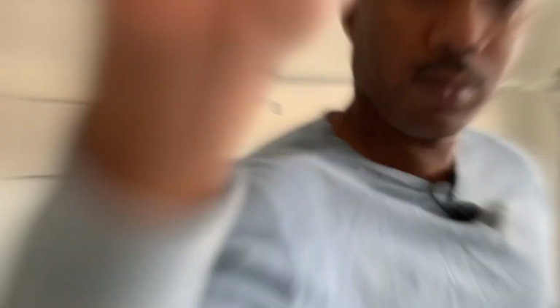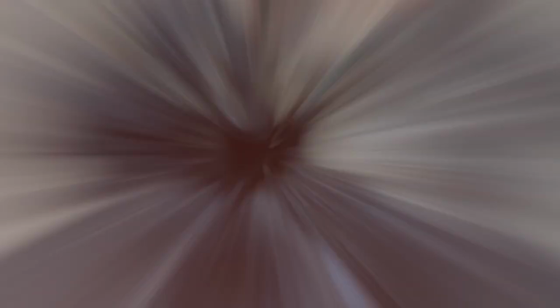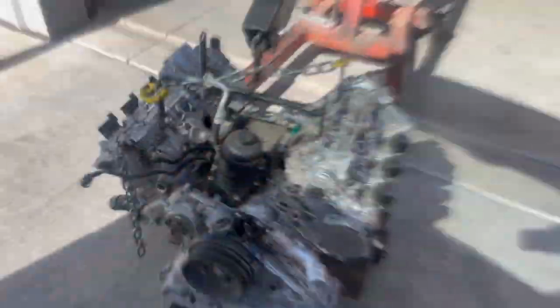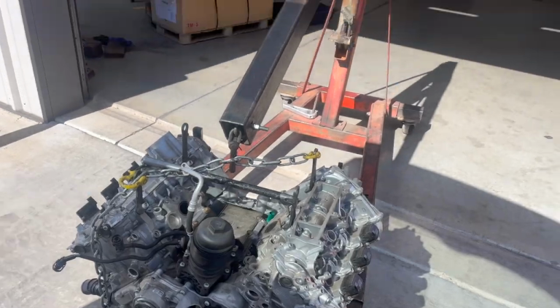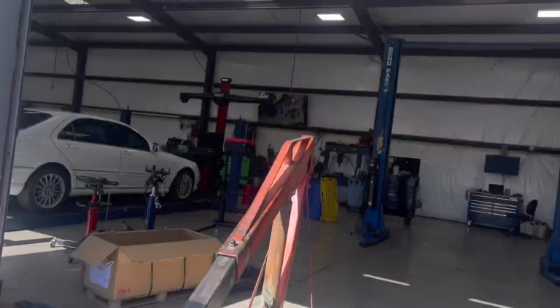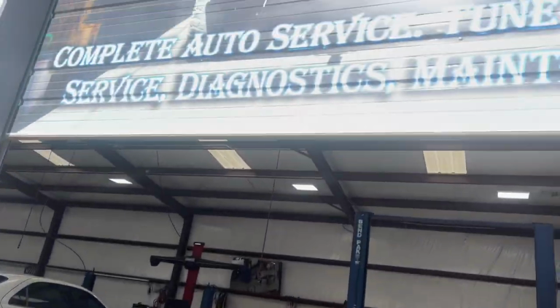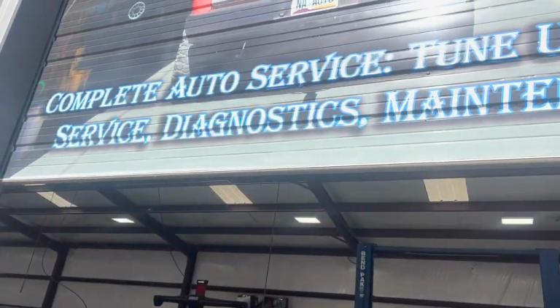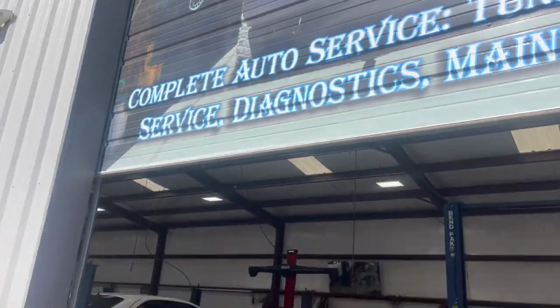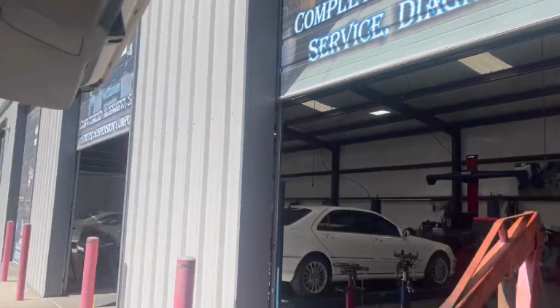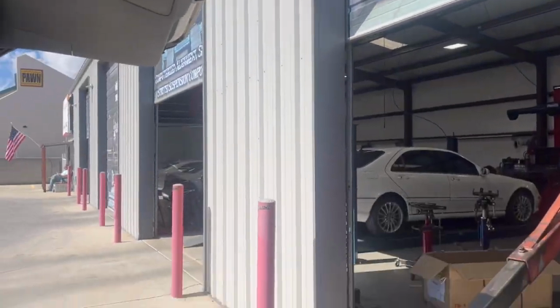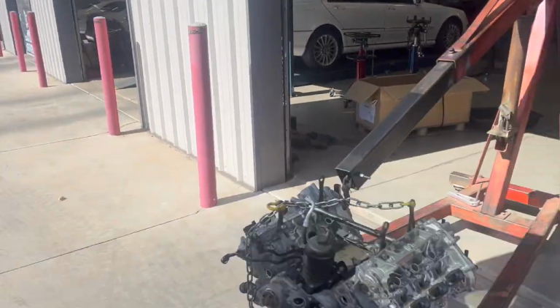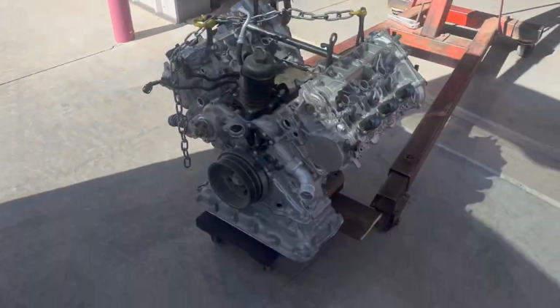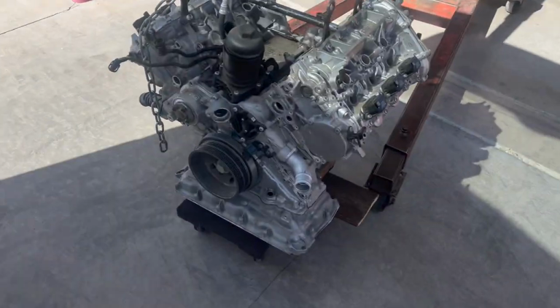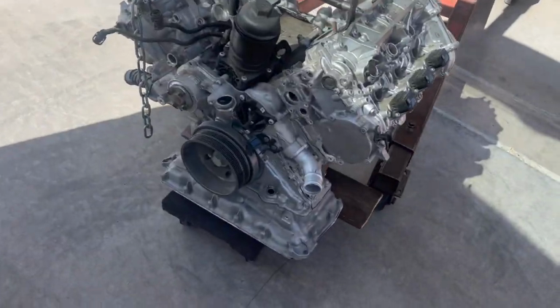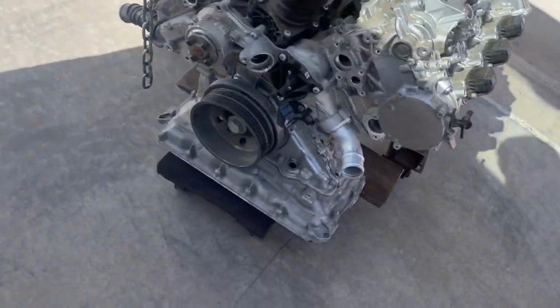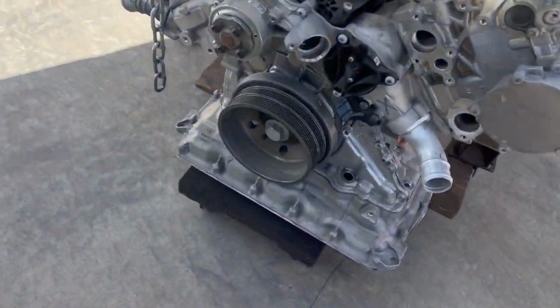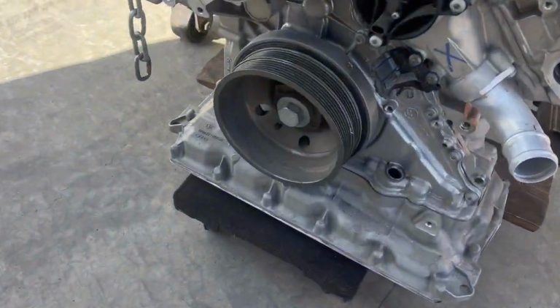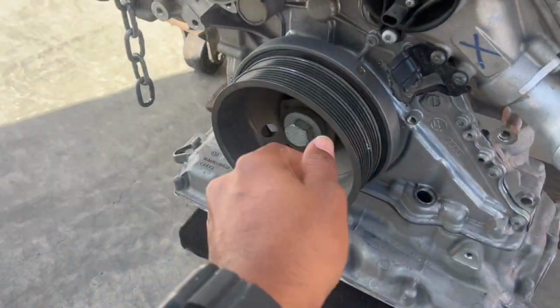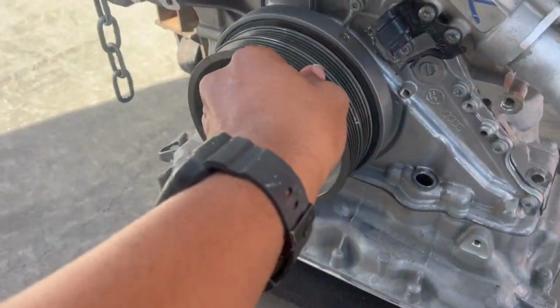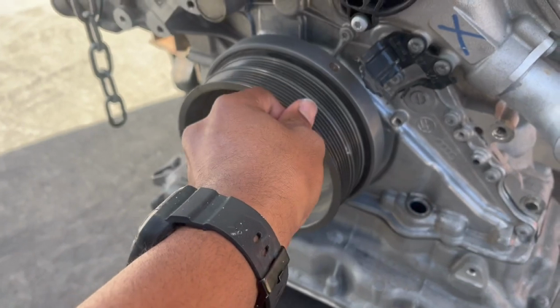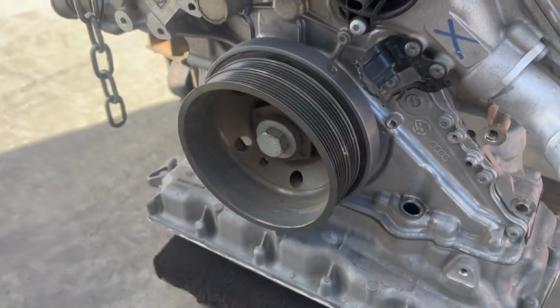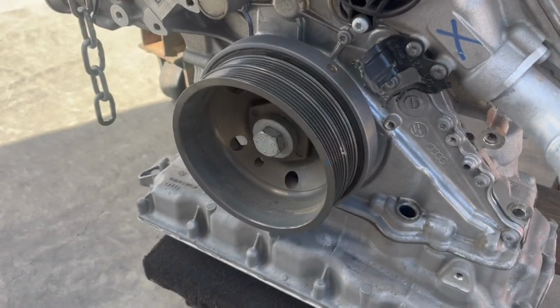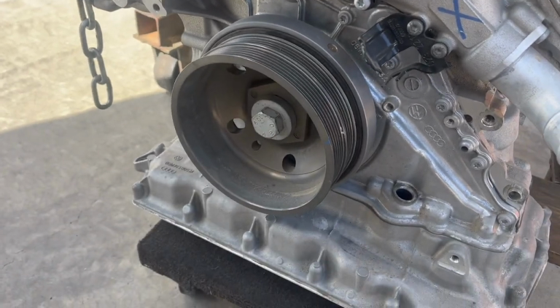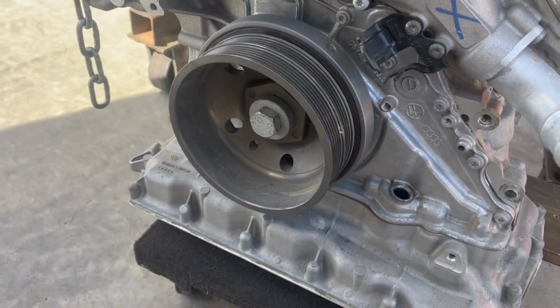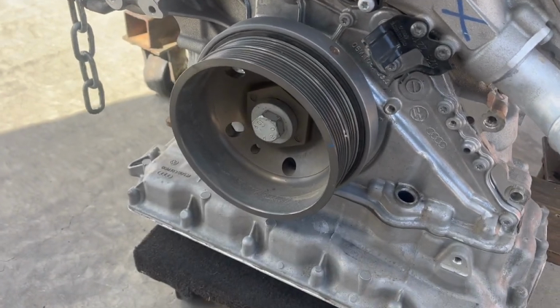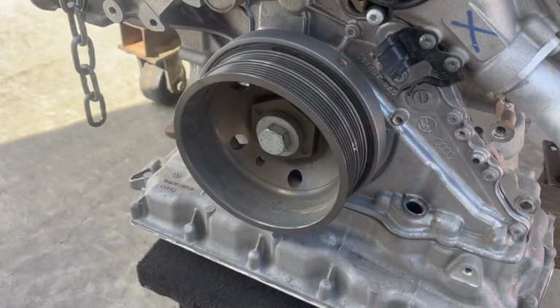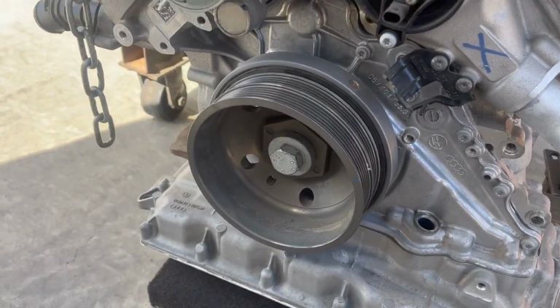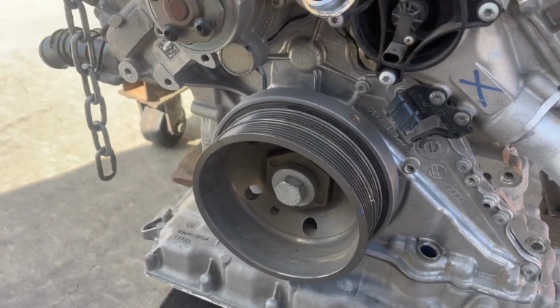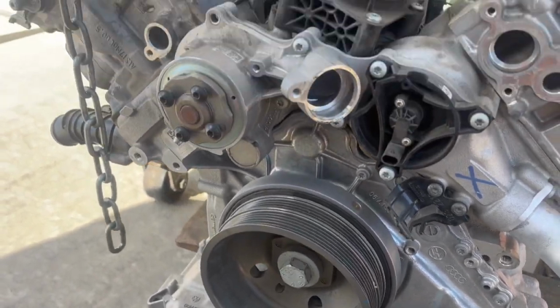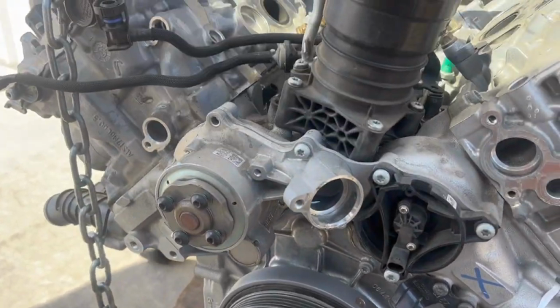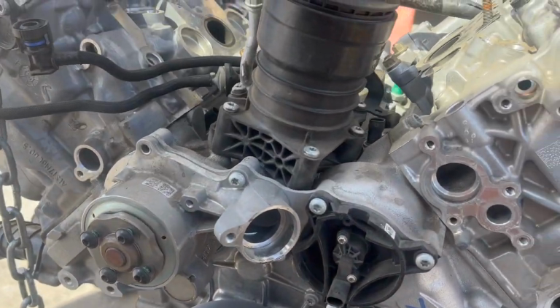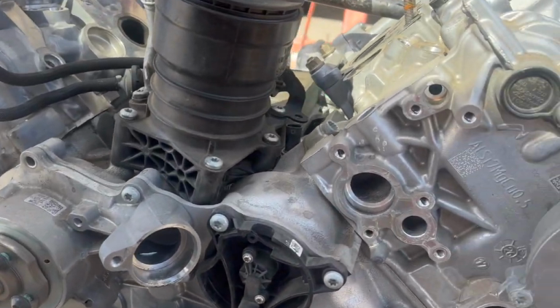We're at this place where we're getting an S5 engine — or S4 engine. I can take off all the parts from this, and now we're going to go back to look at the old S5.